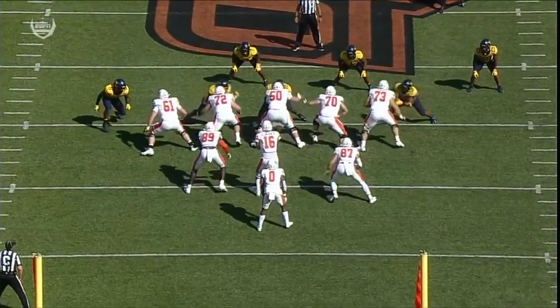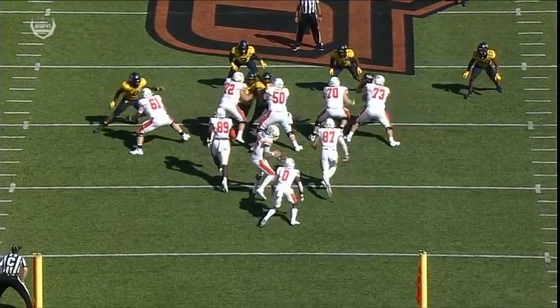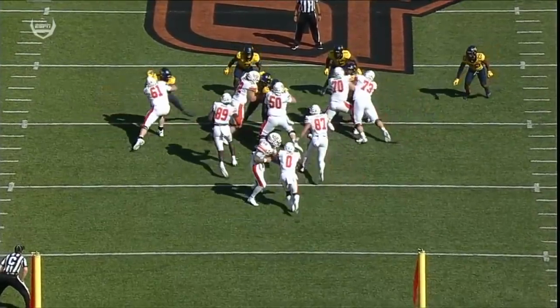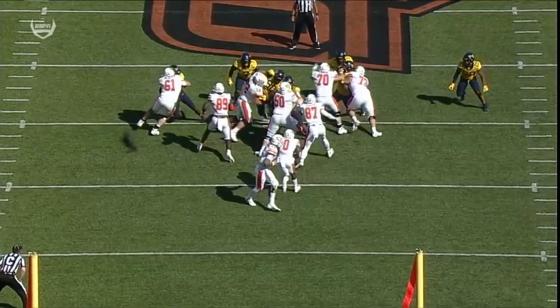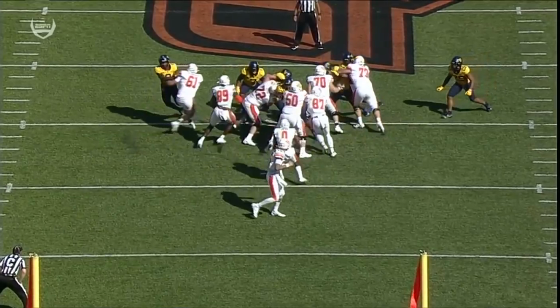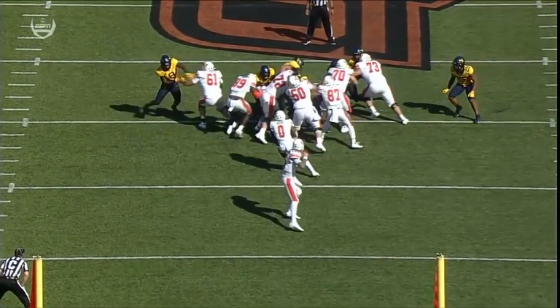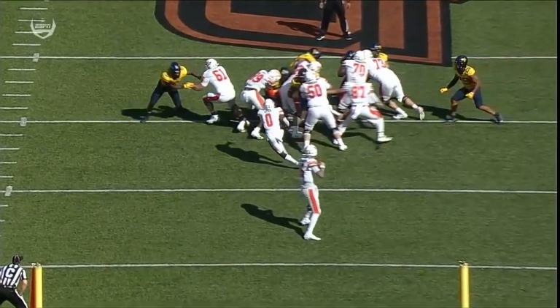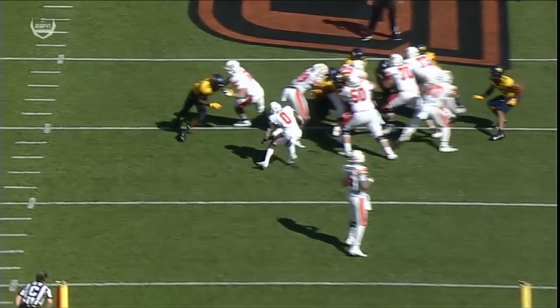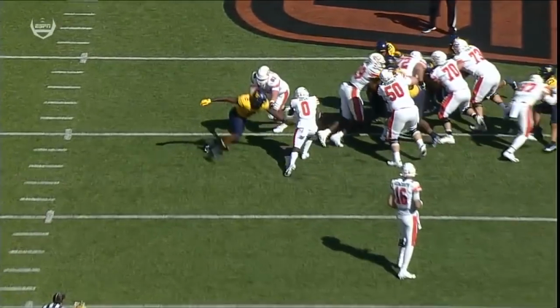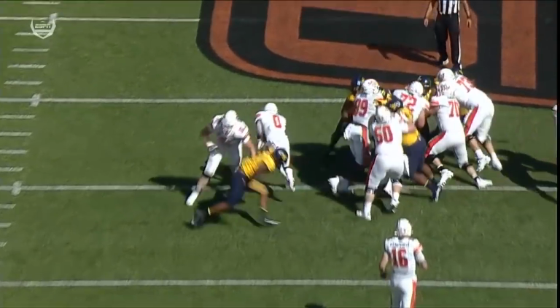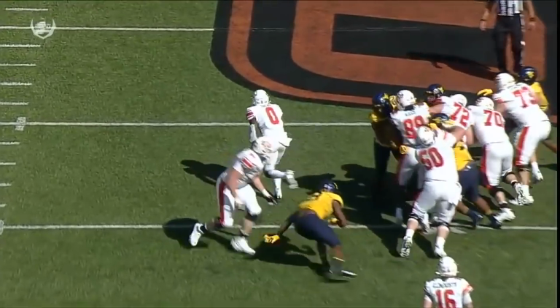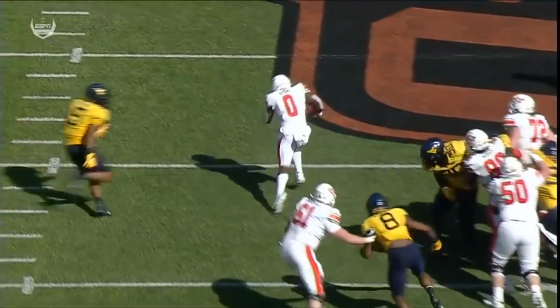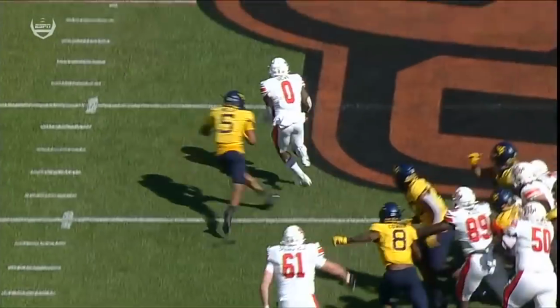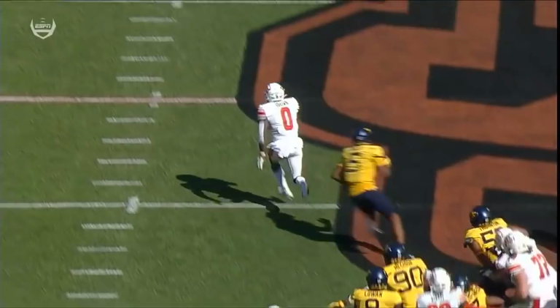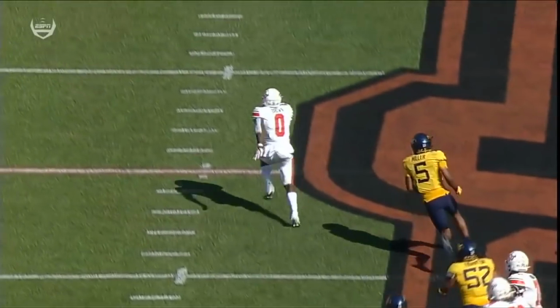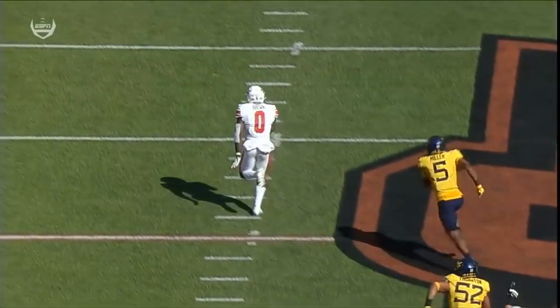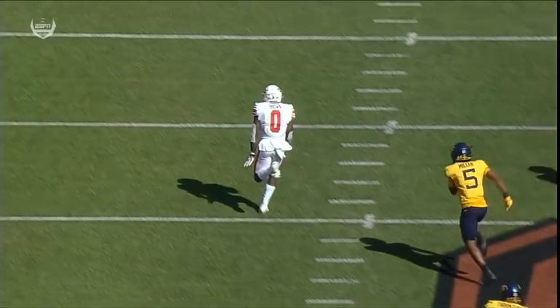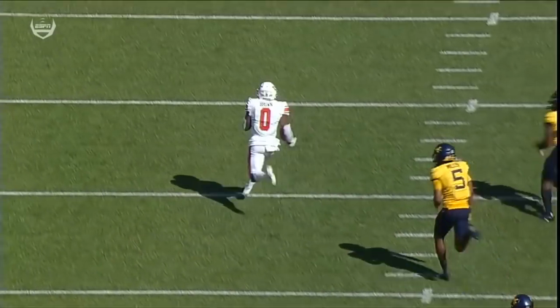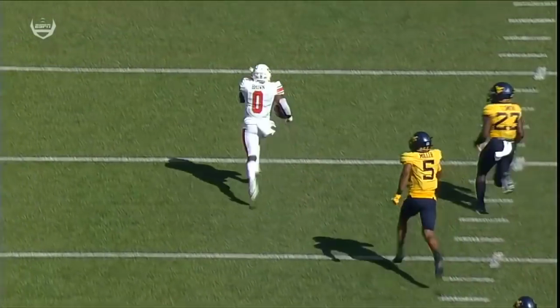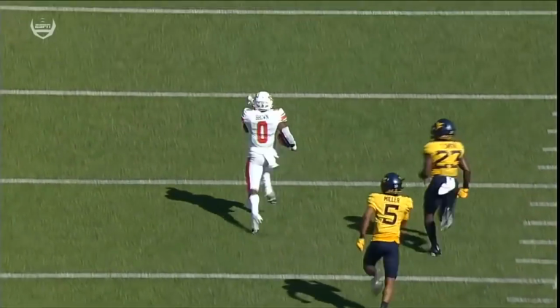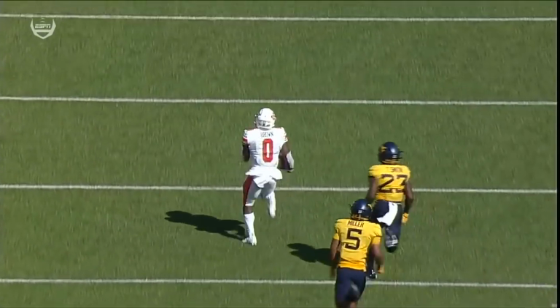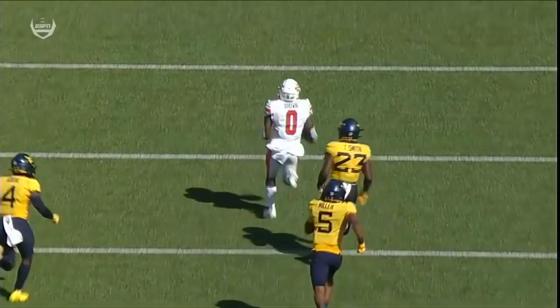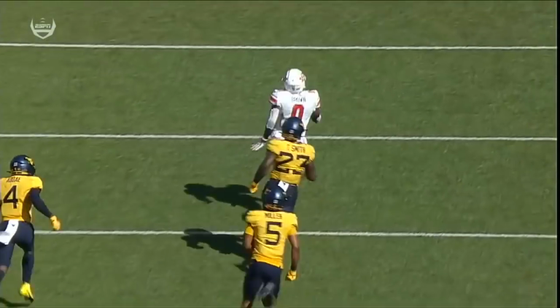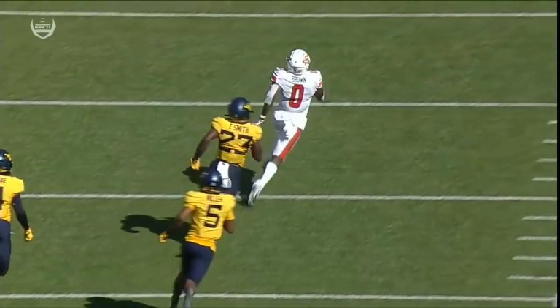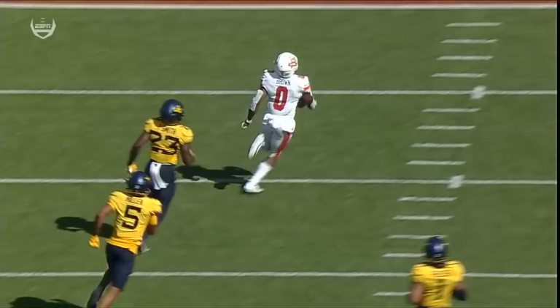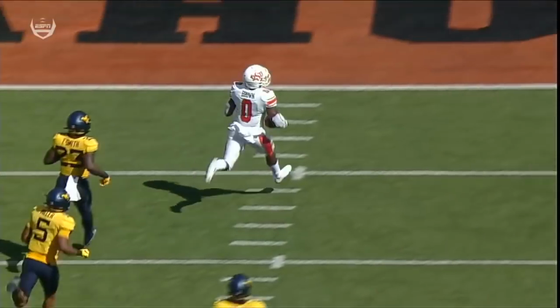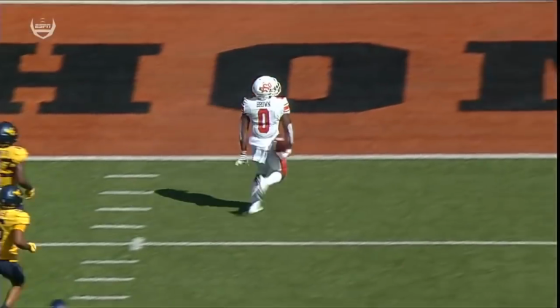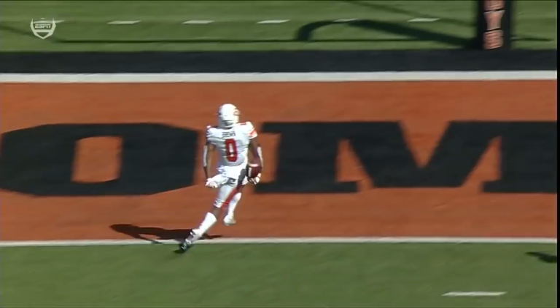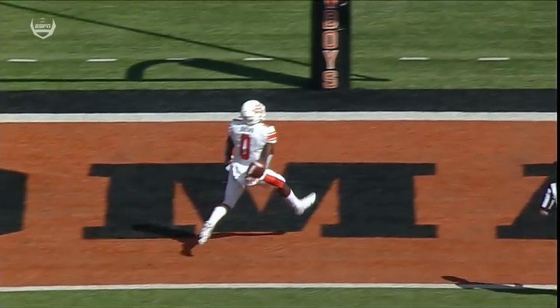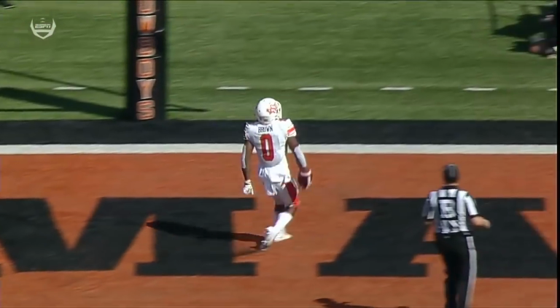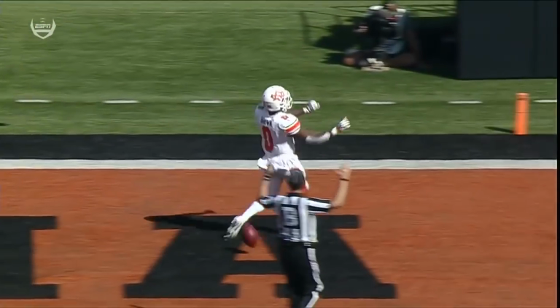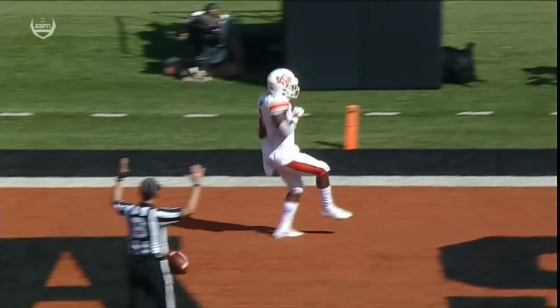Watch the left side of your screen — number 61, number 89. Get that crease. Jelani Woods. And then L.D. Brown is a home run hitting back — broke home state, running back to the football.